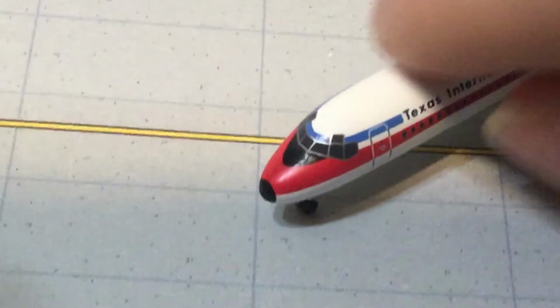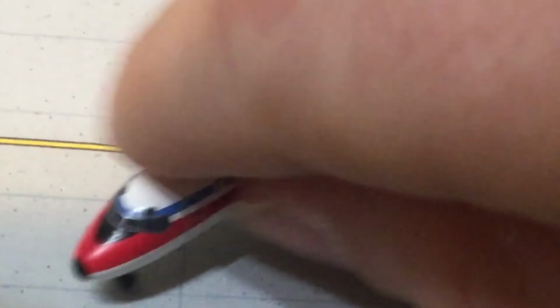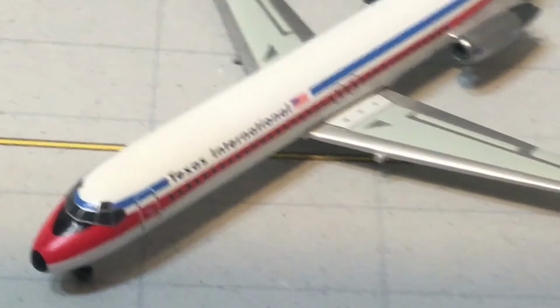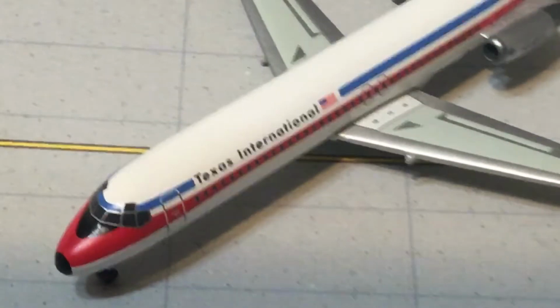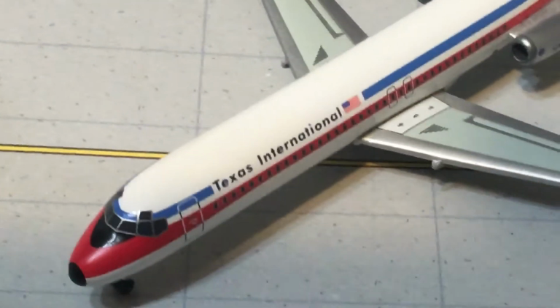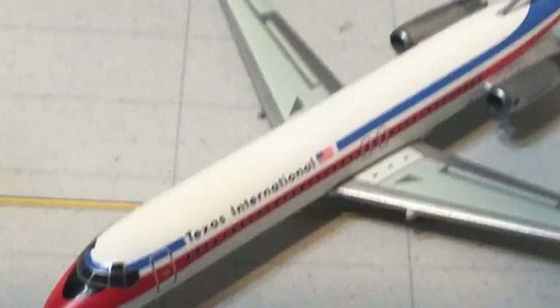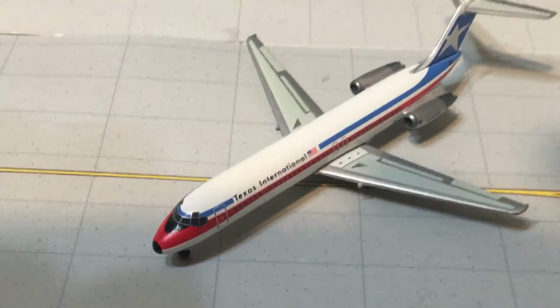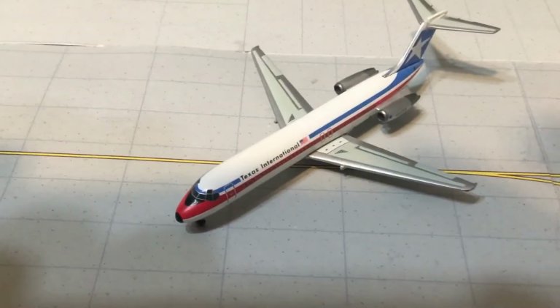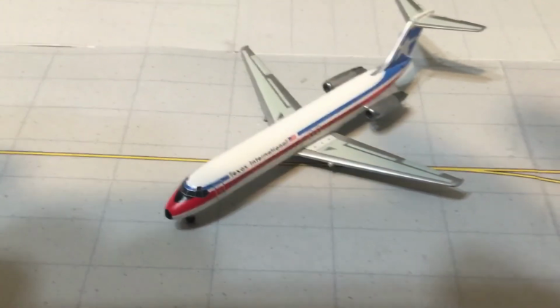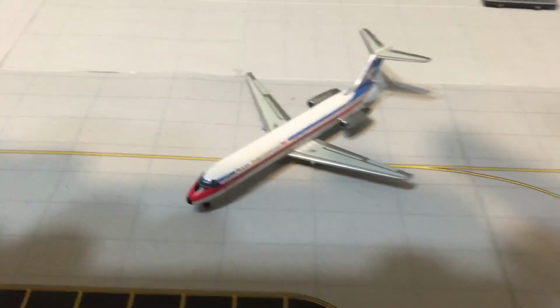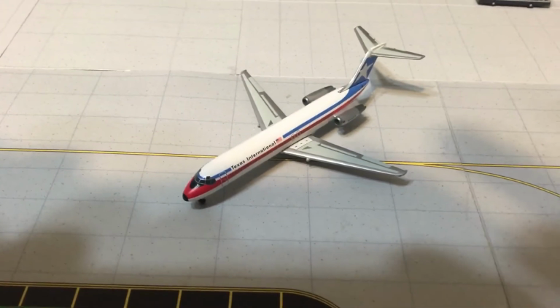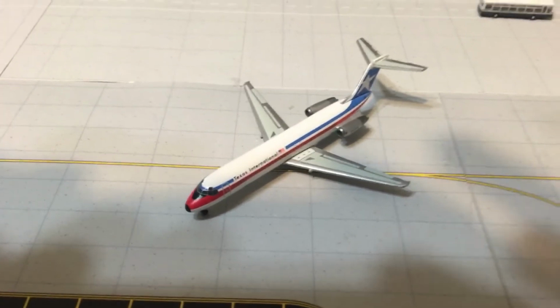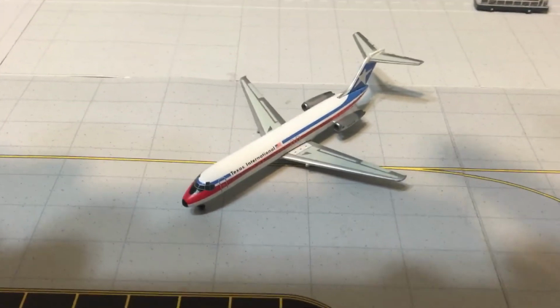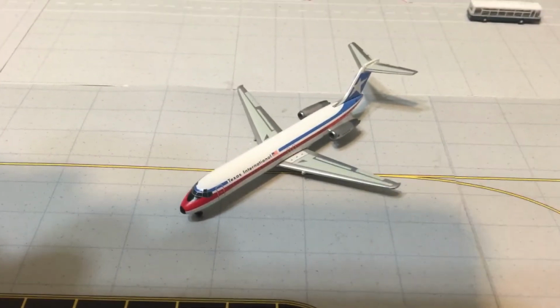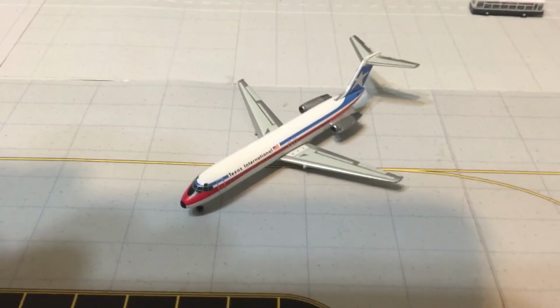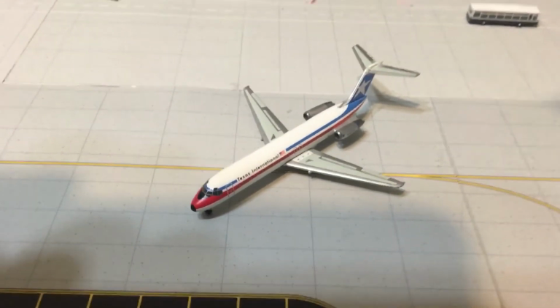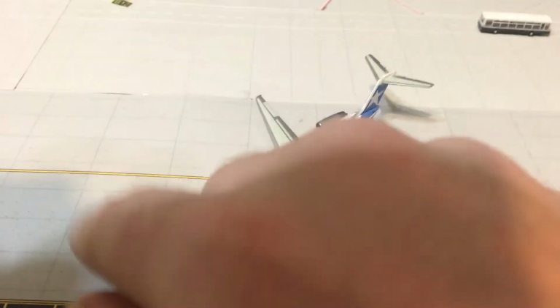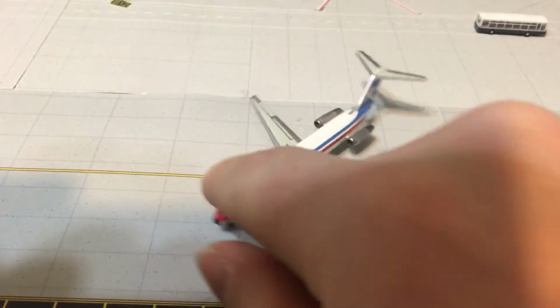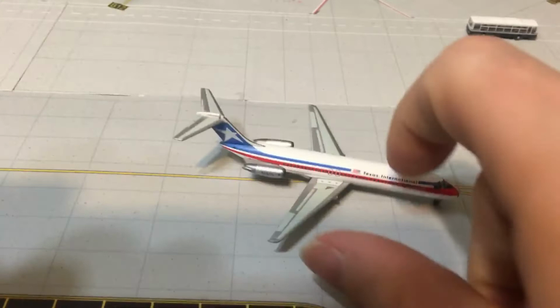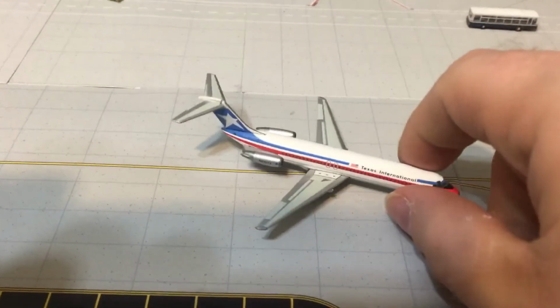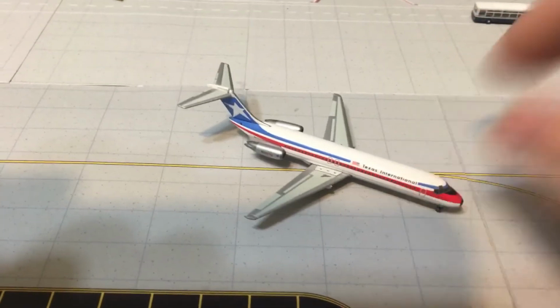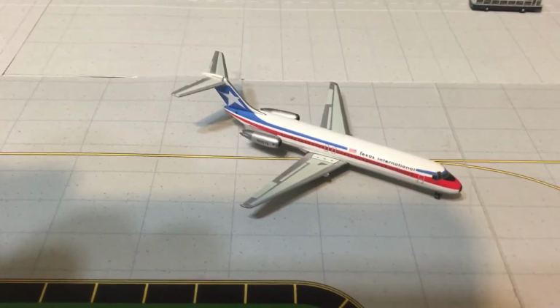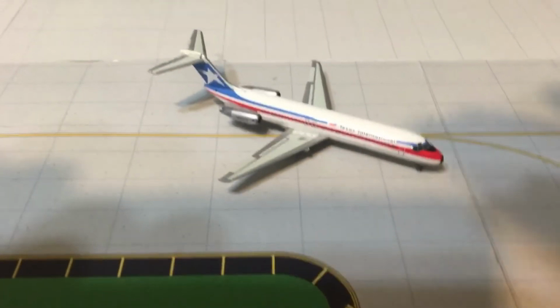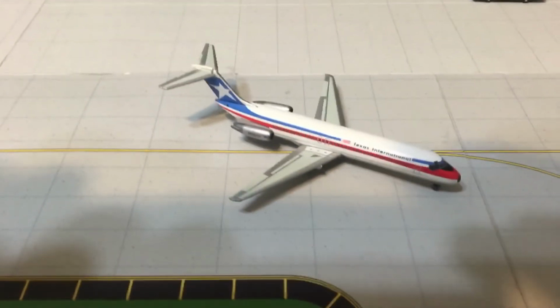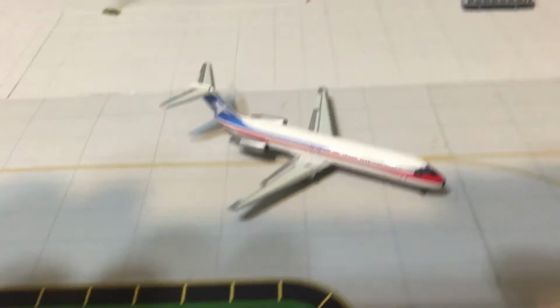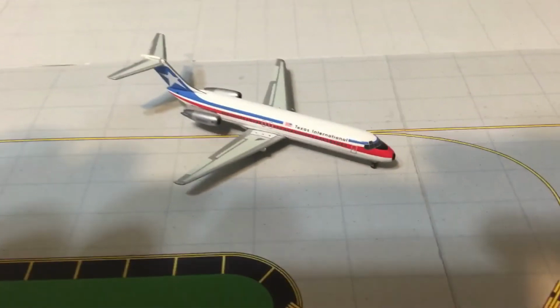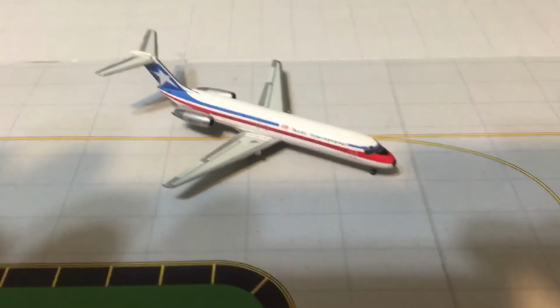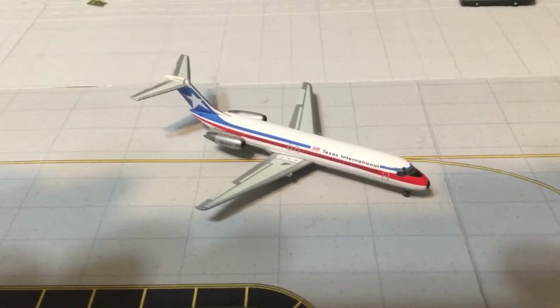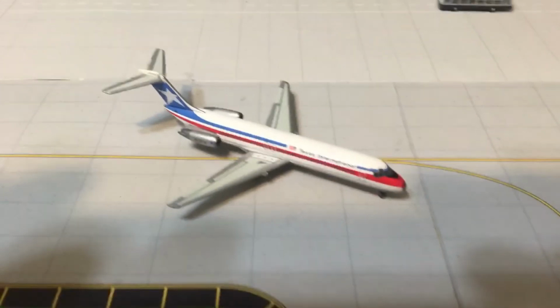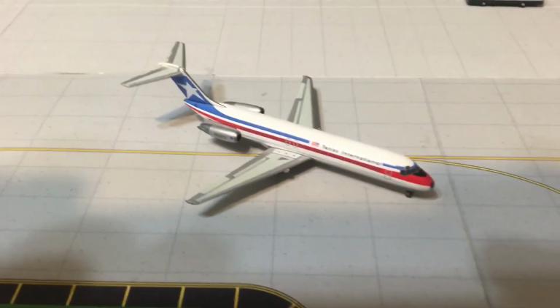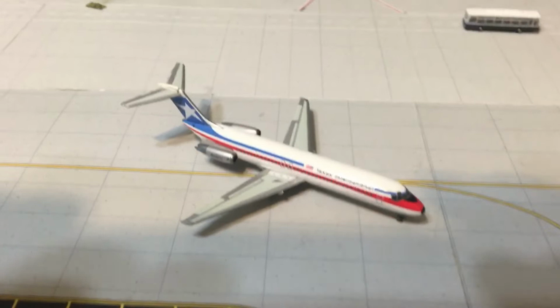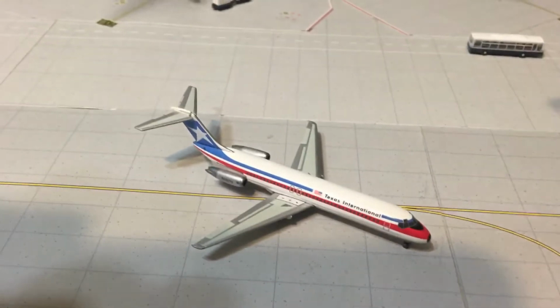Jebedoon Jets made one of these in 1:200 but sadly they did not make one in 1:400. This is an excellent model for a classics collection, or if you have a classic airport, or if you just like predecessor airlines.